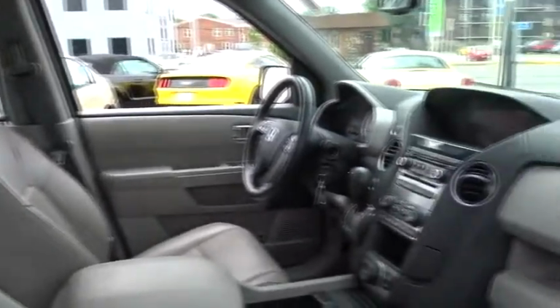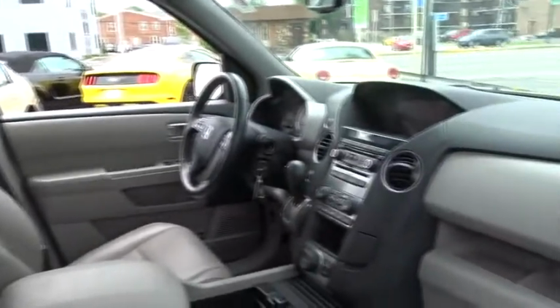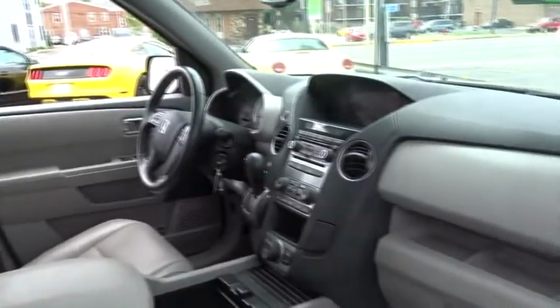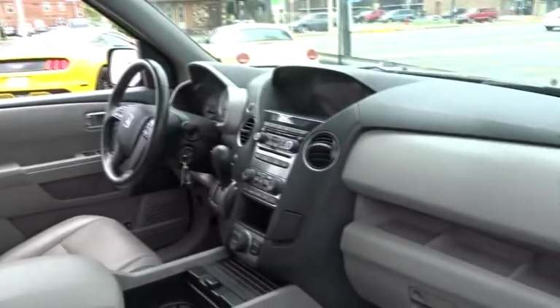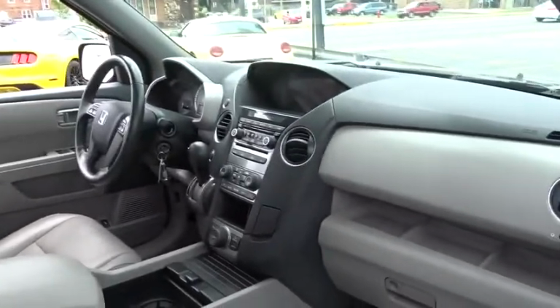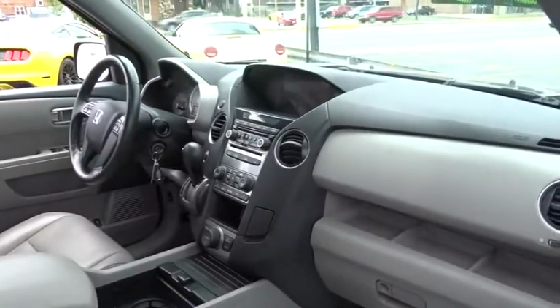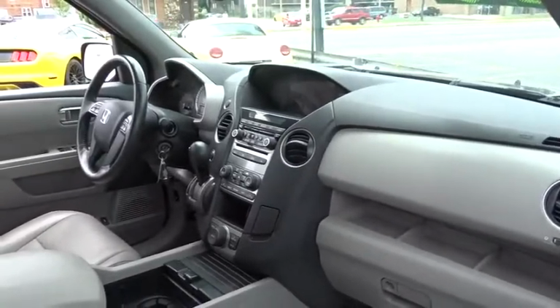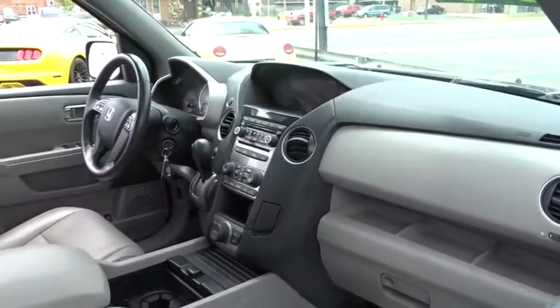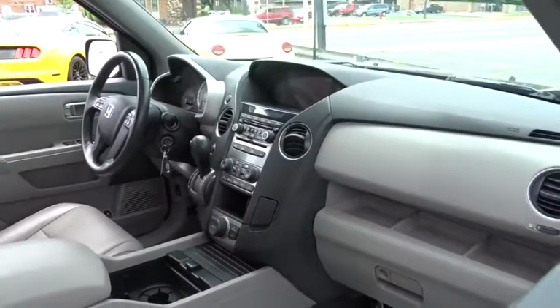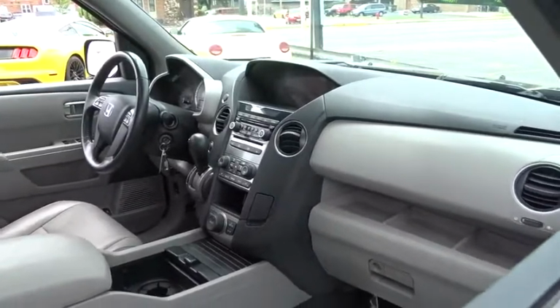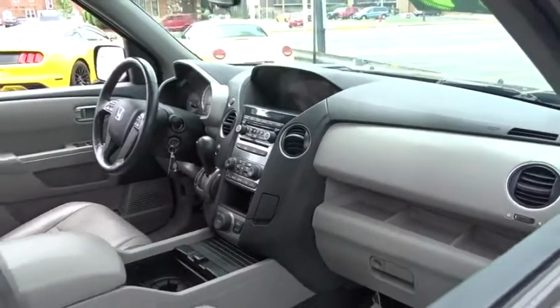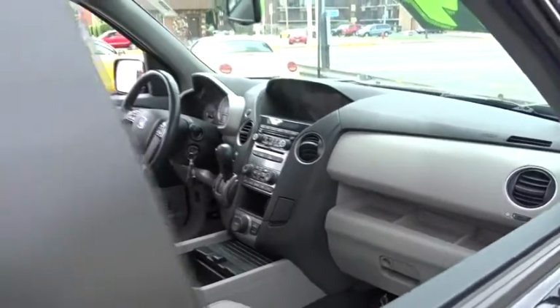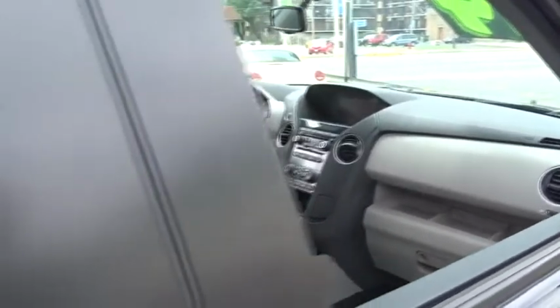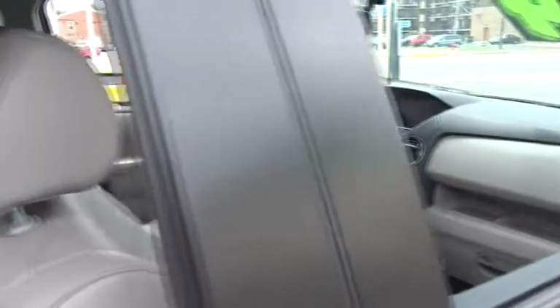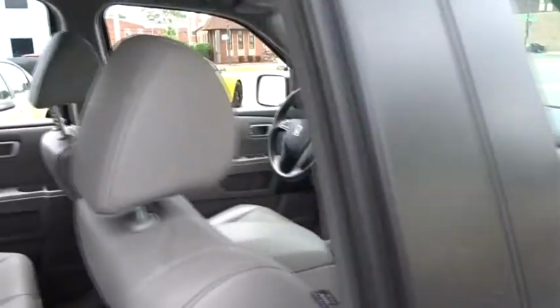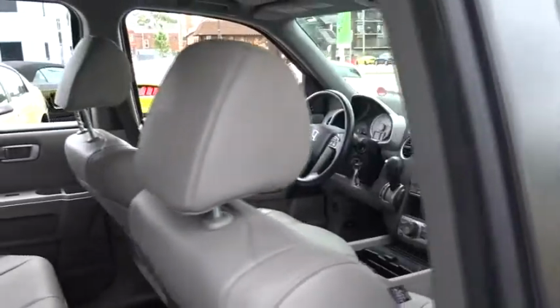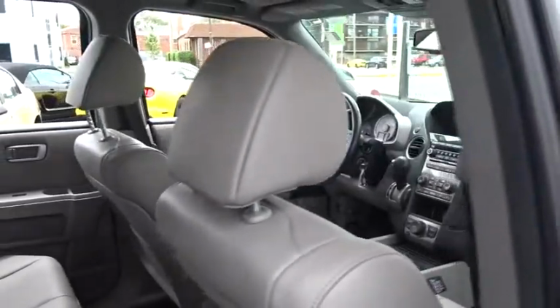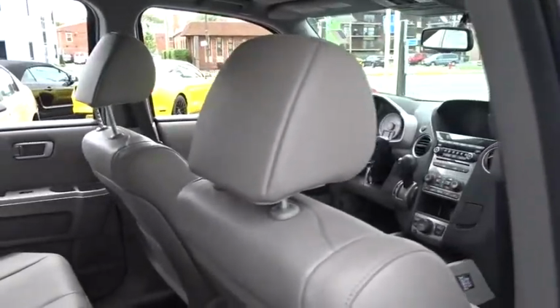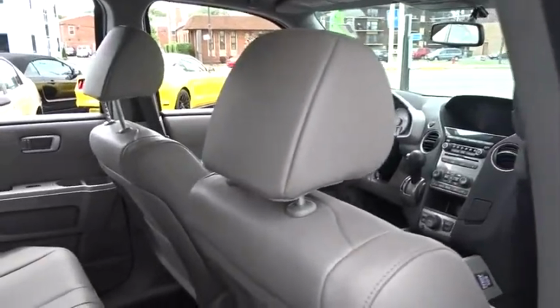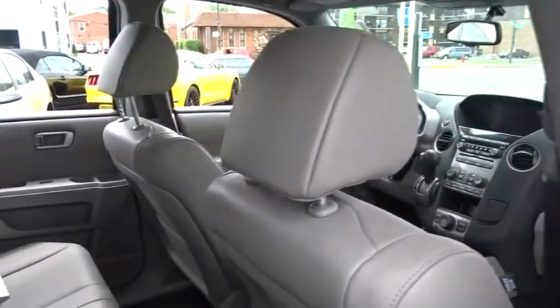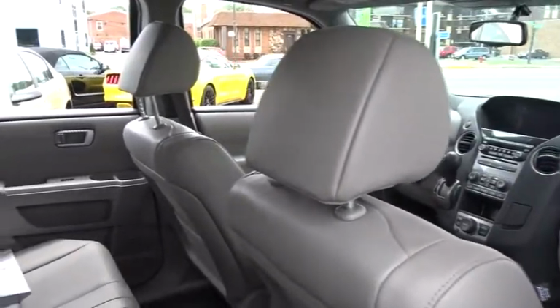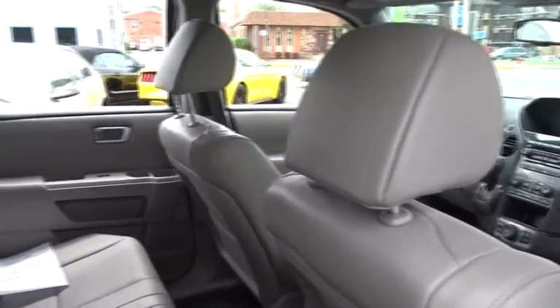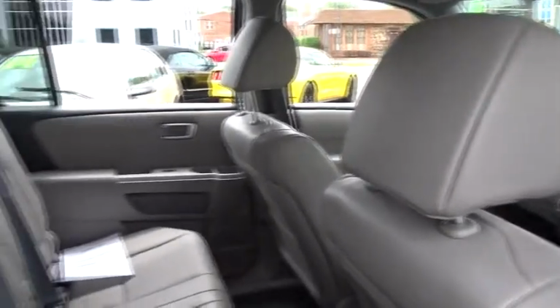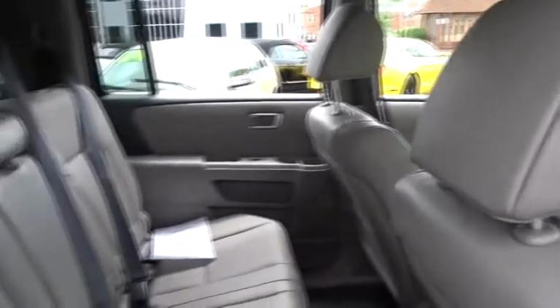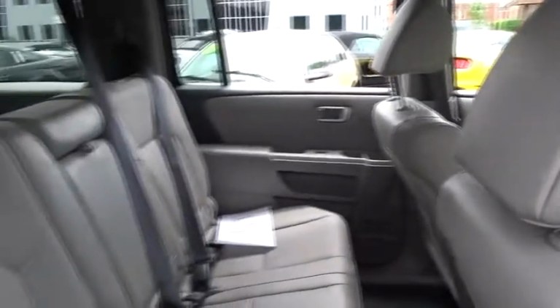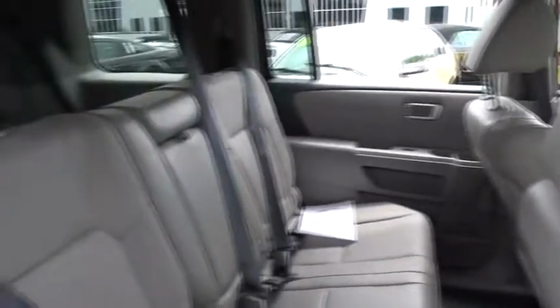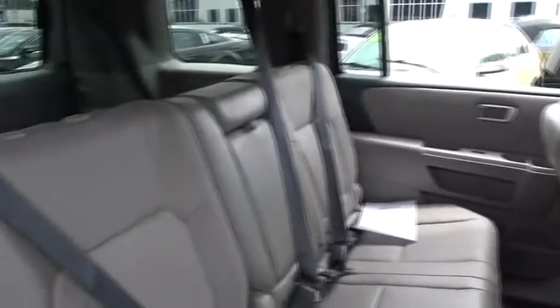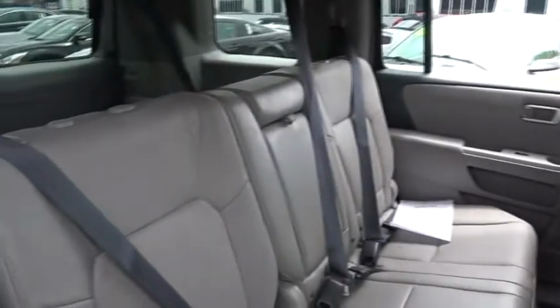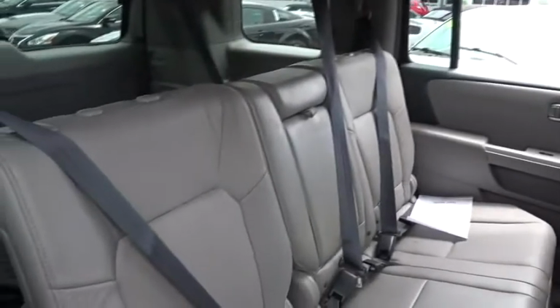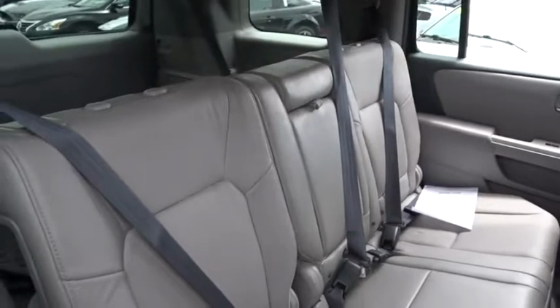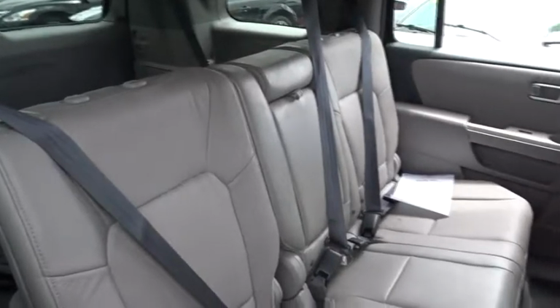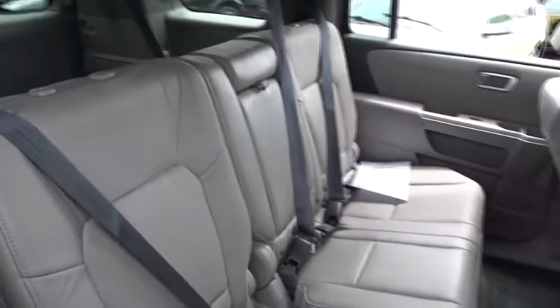Traction control. Power passenger seat. Dual airbags. Power steering. Air conditioning front. Alloy wheels. AM FM stereo with CD player. Four-wheel disc brakes.